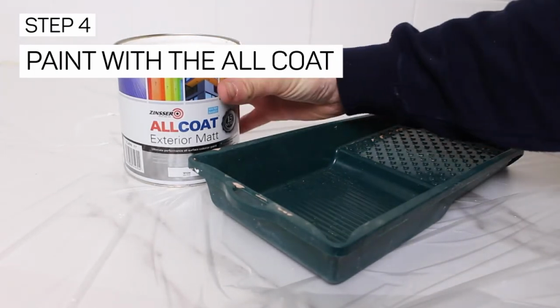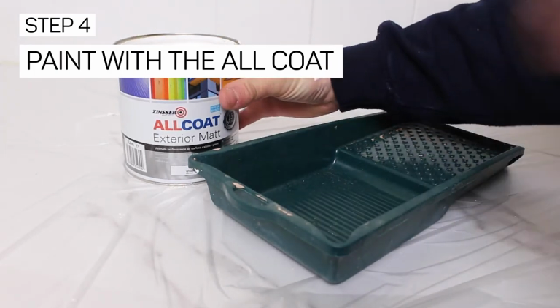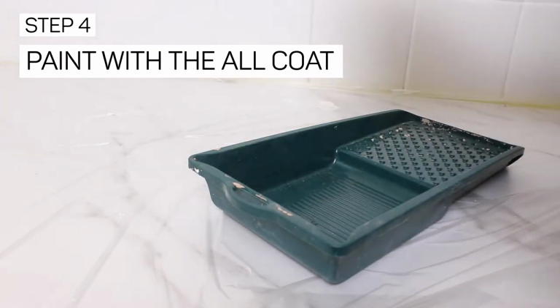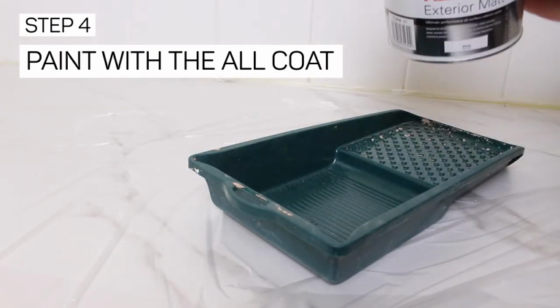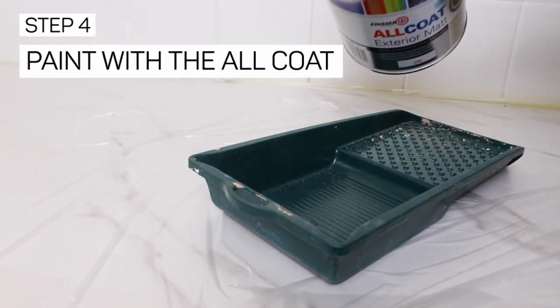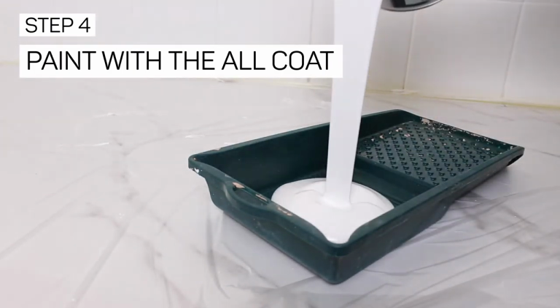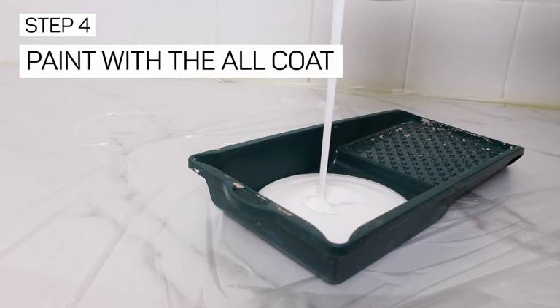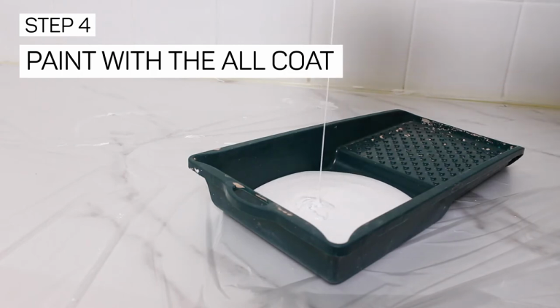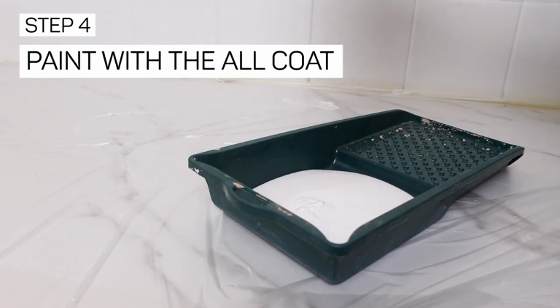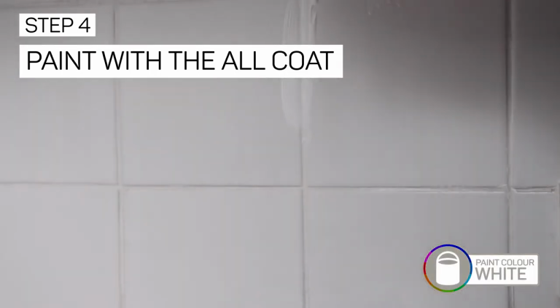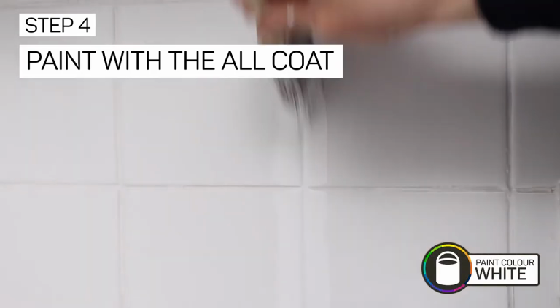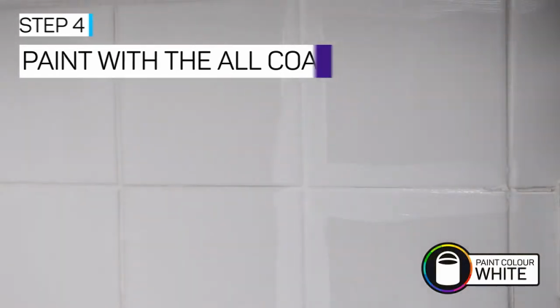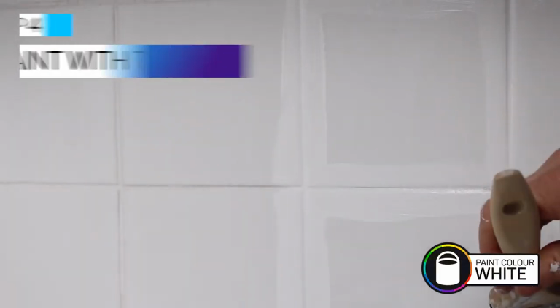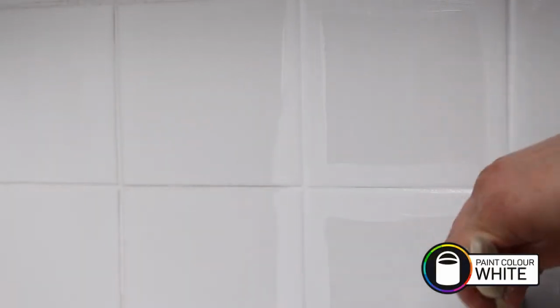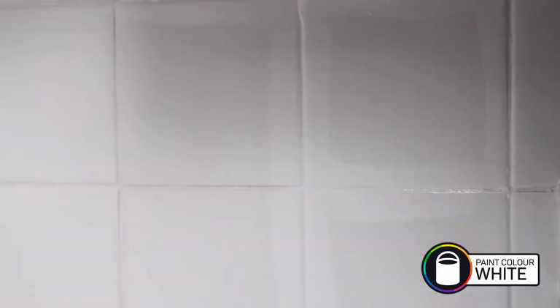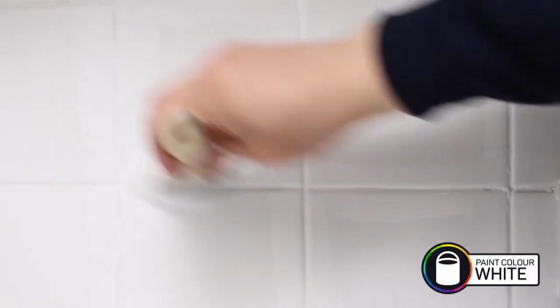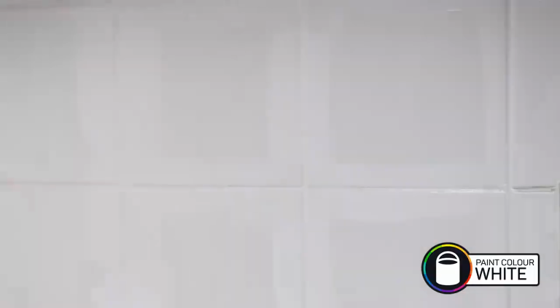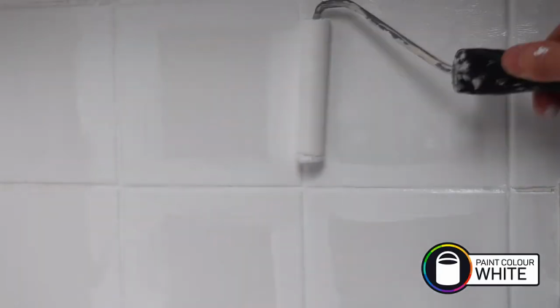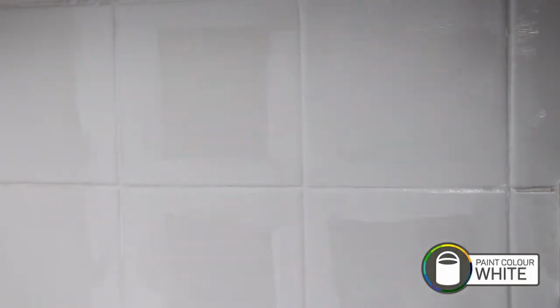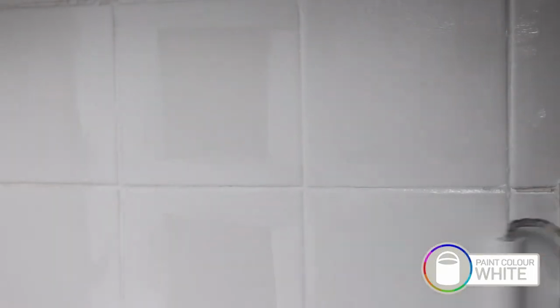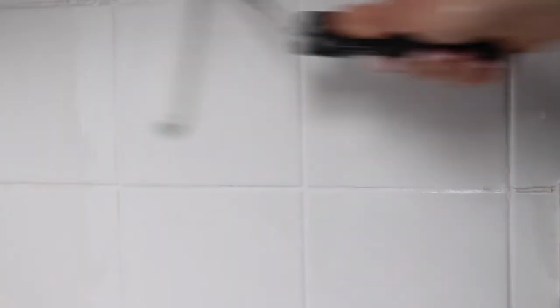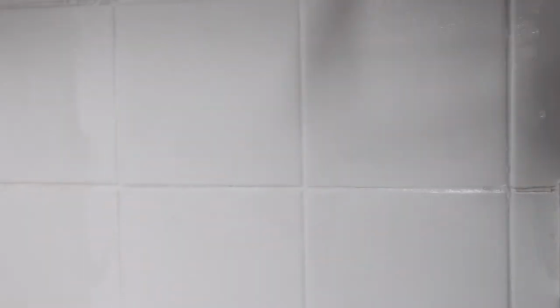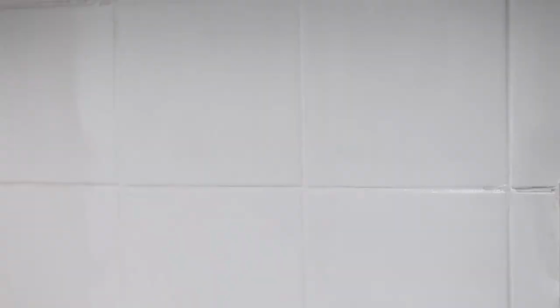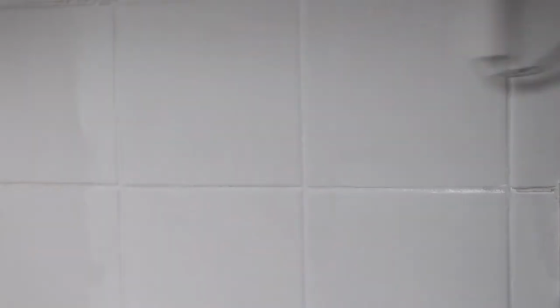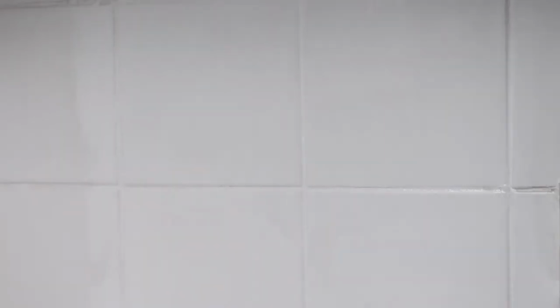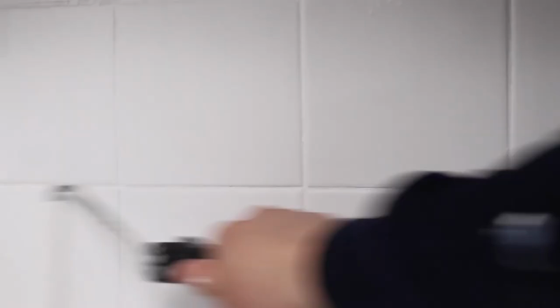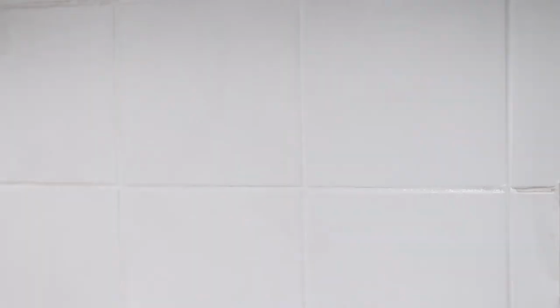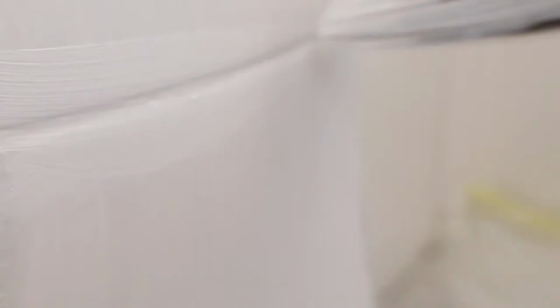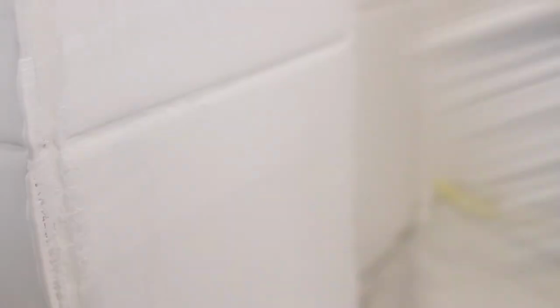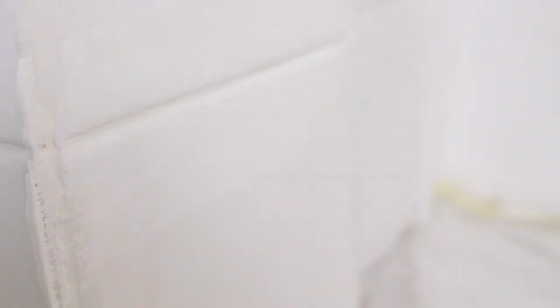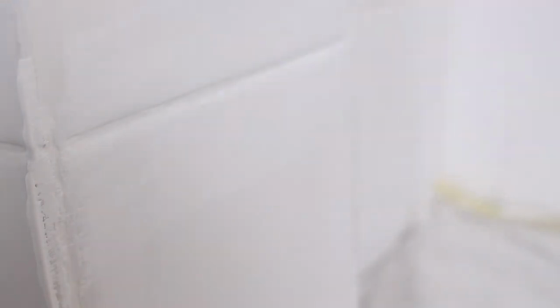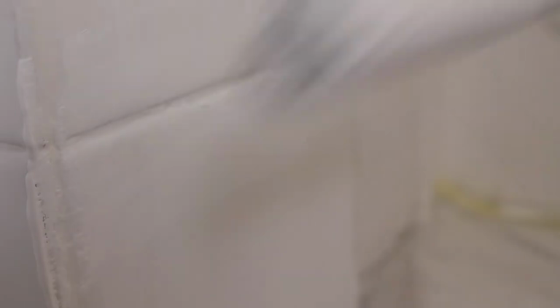We wanted to freshen up the kitchen so we stuck with white. Again, we used a brush for the grout areas and then rolled over the larger areas. Give the Armour coat four hours between coats, apply your second coat, and then you're ready to go.